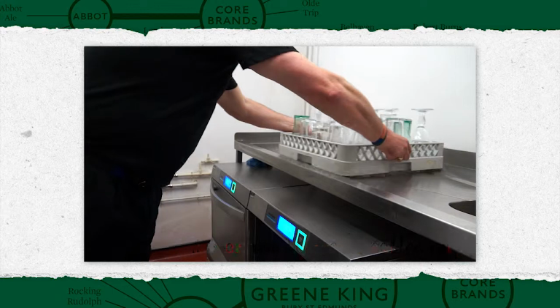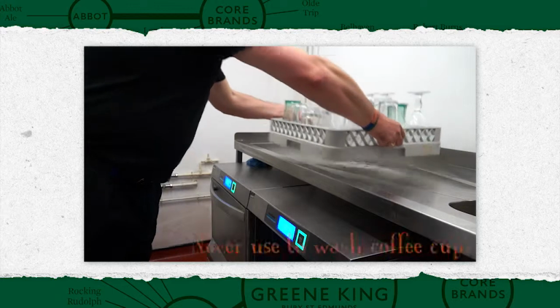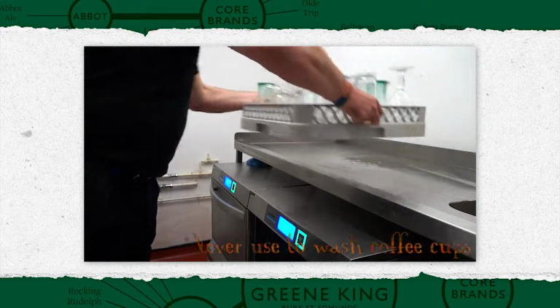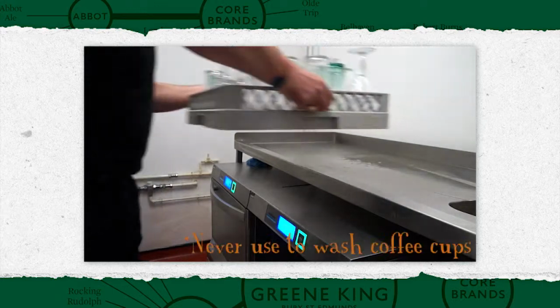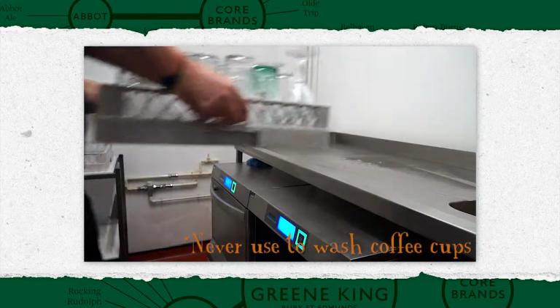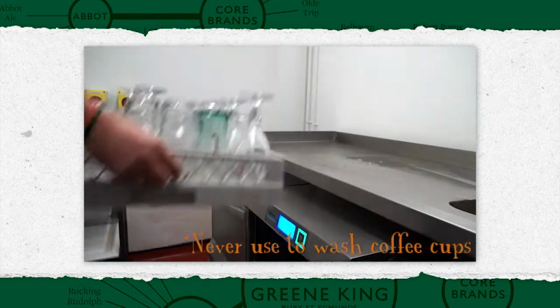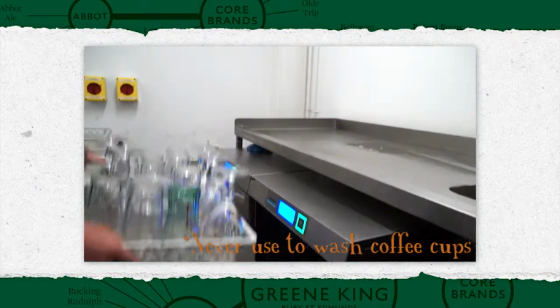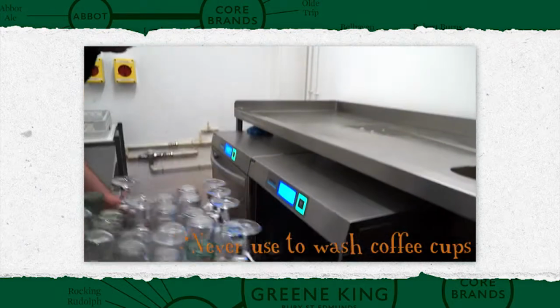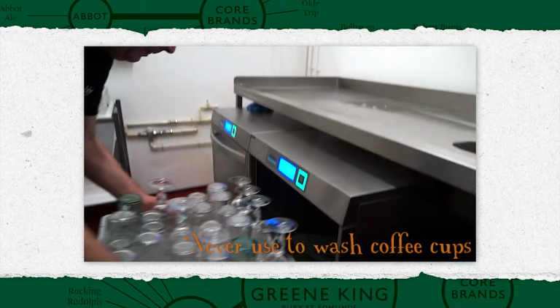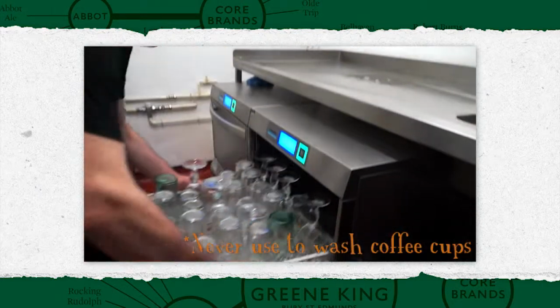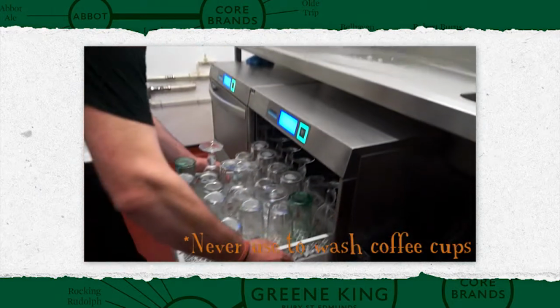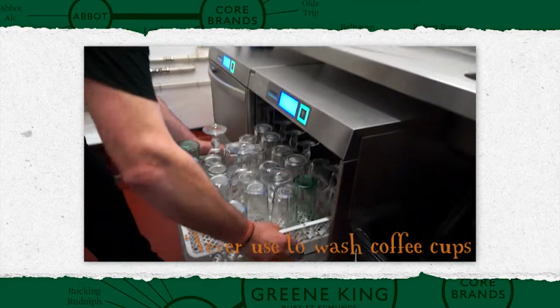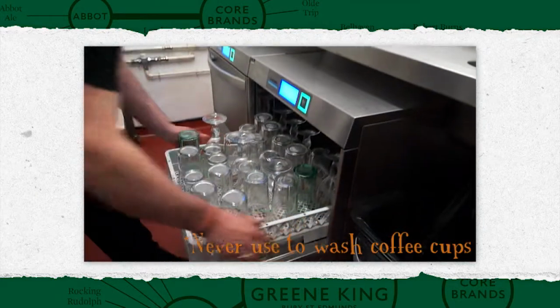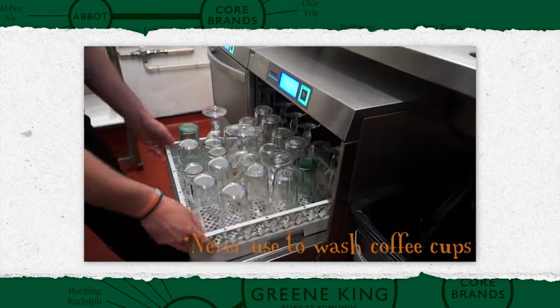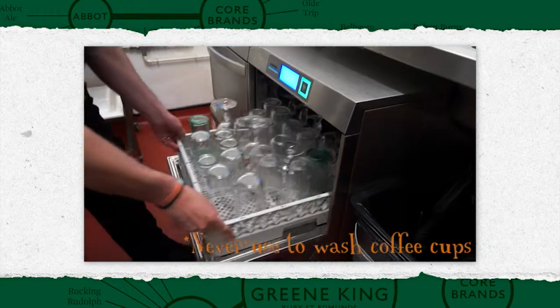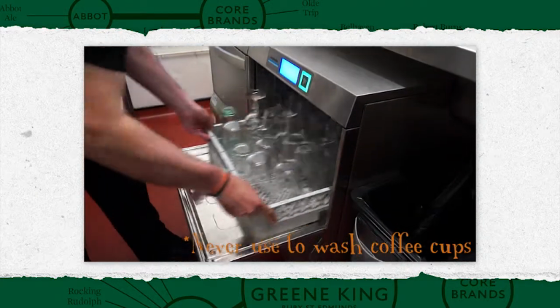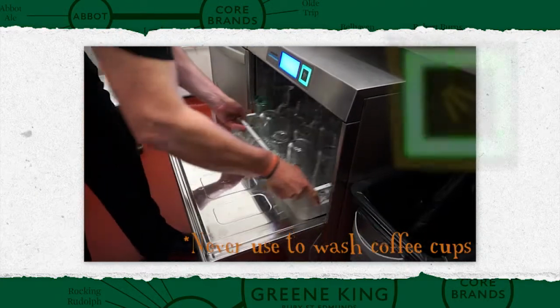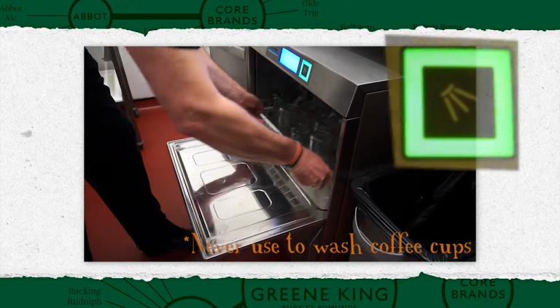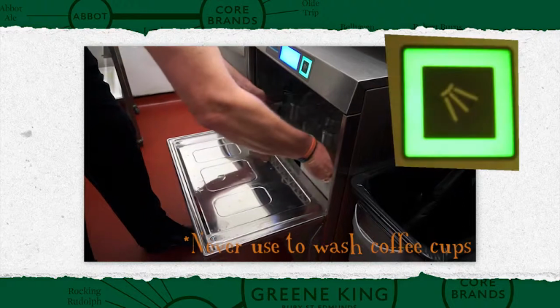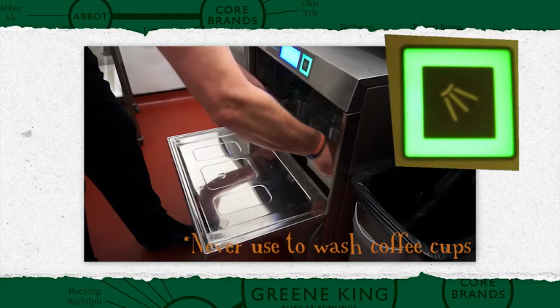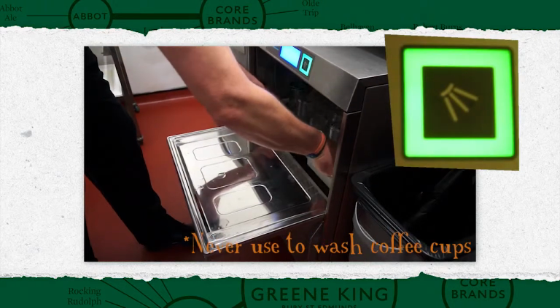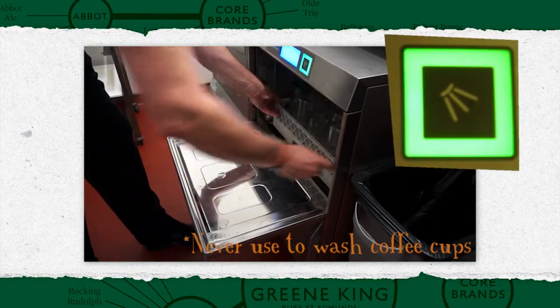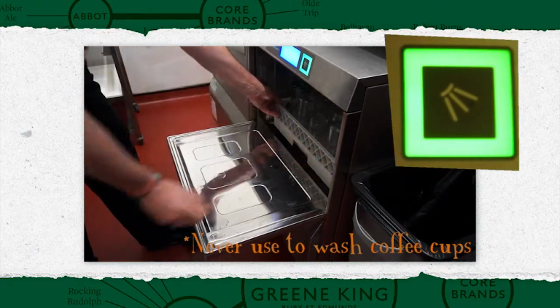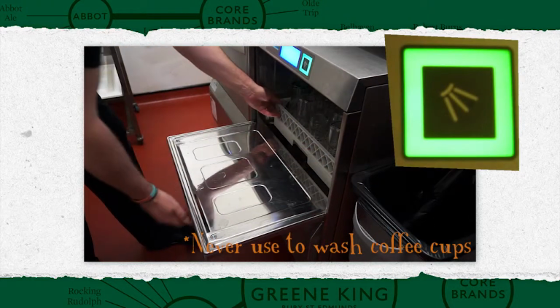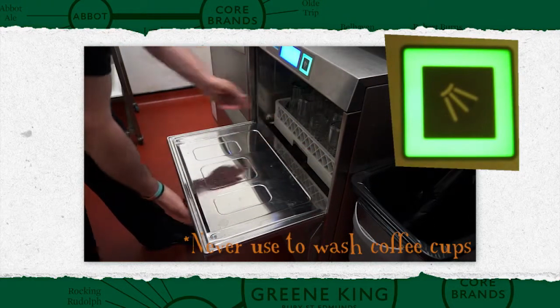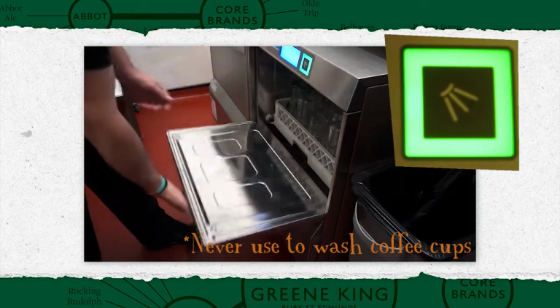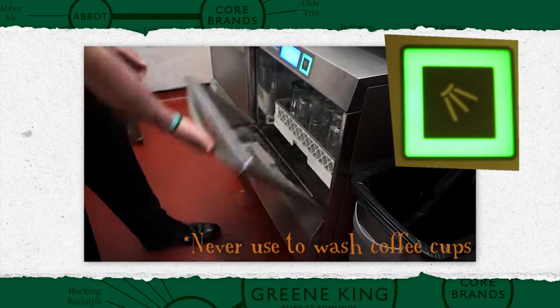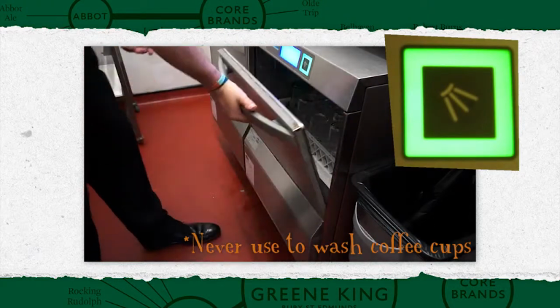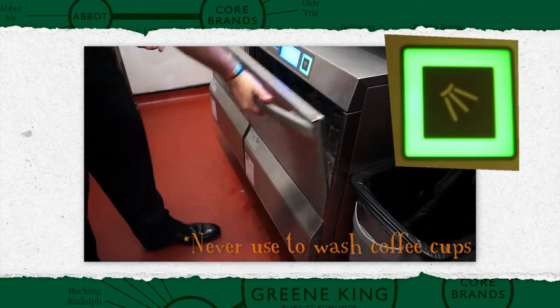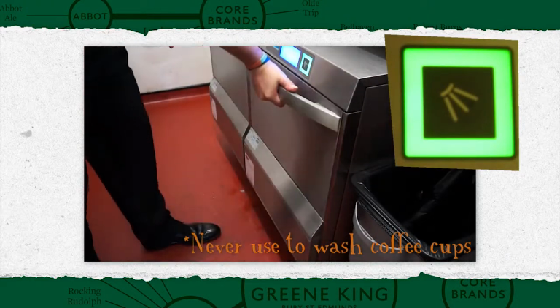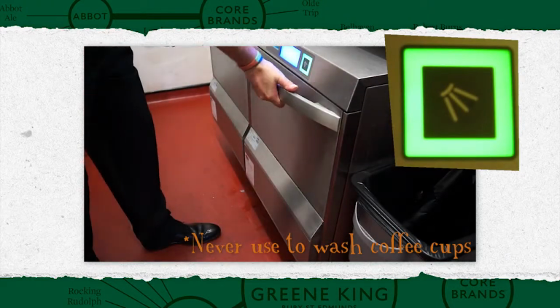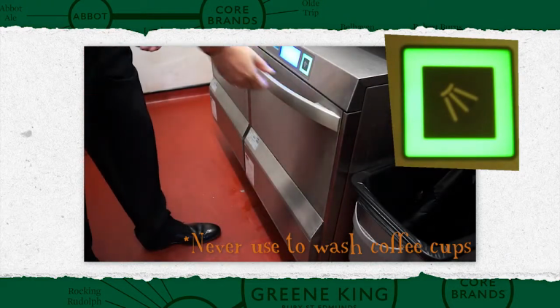Glasses are placed in the washer basket. When full, load it into the washer and start it. Always wash your hands after handling dirty glasses.